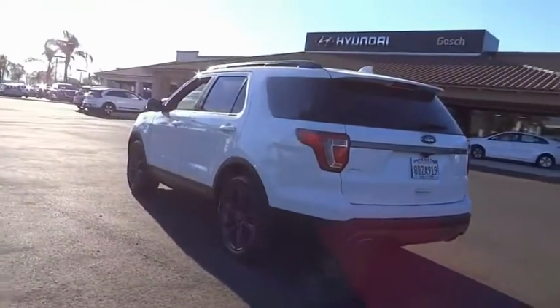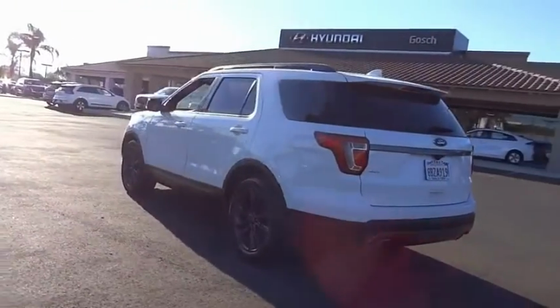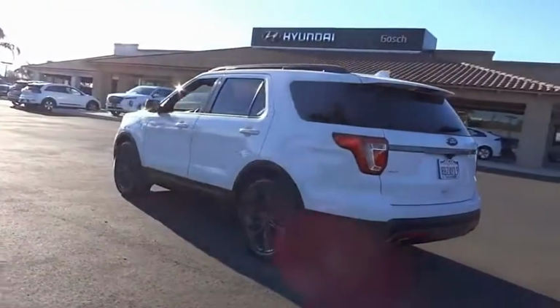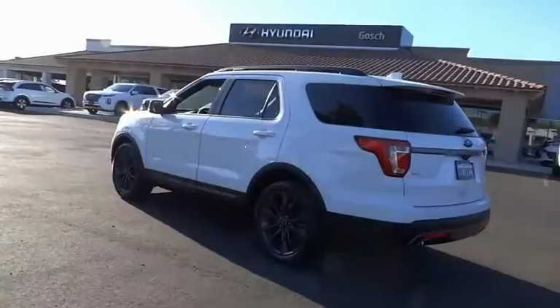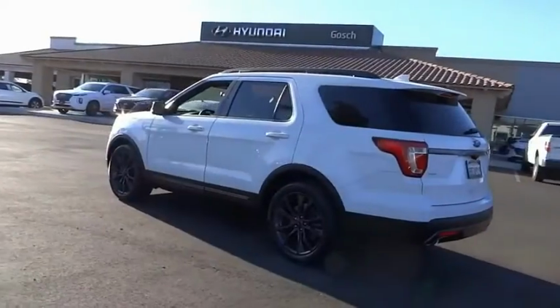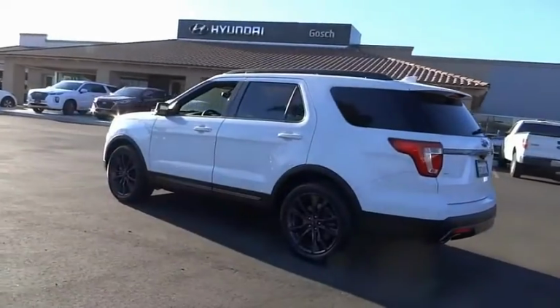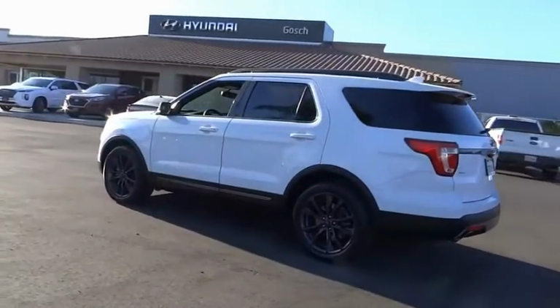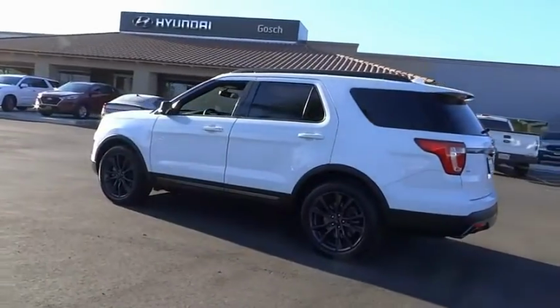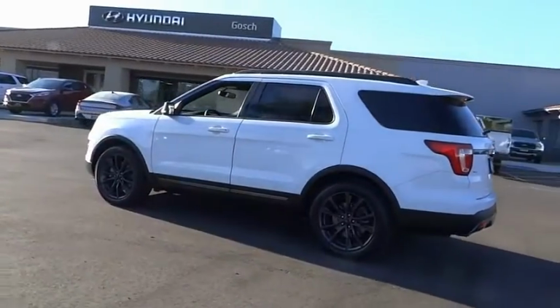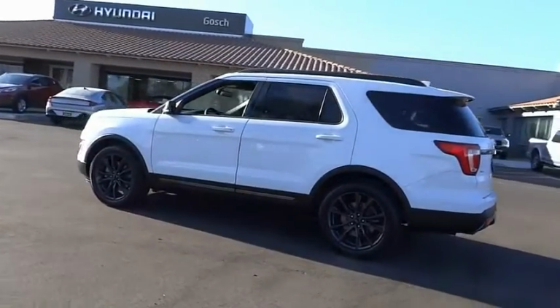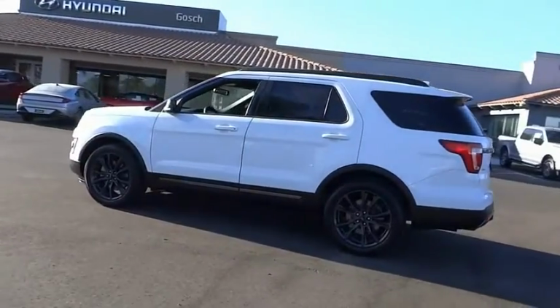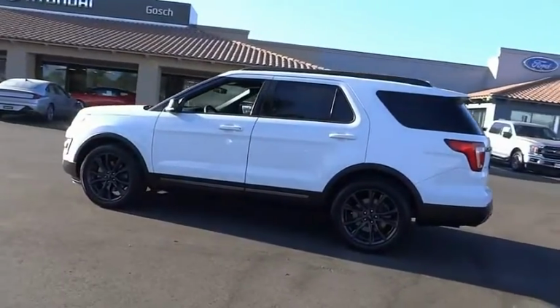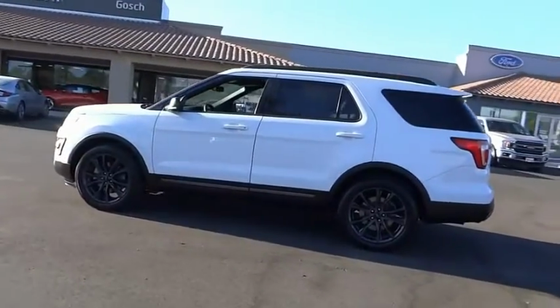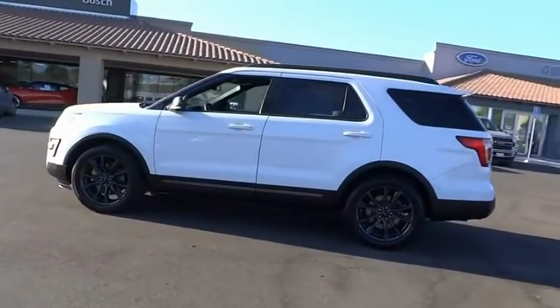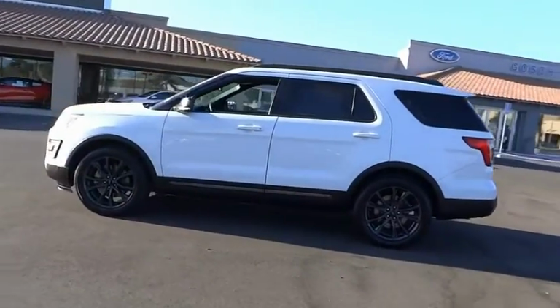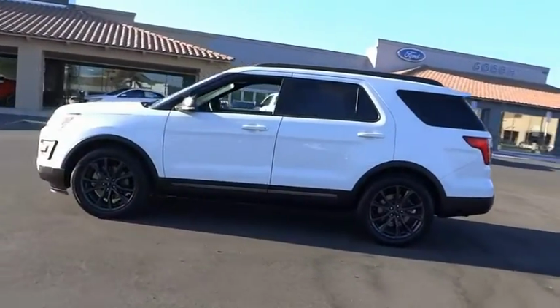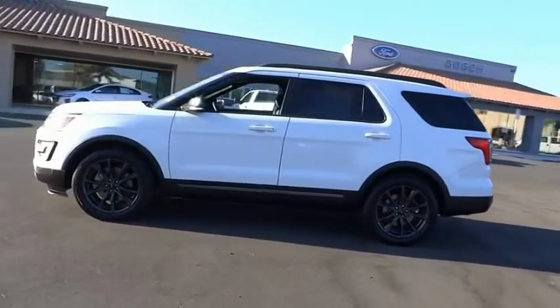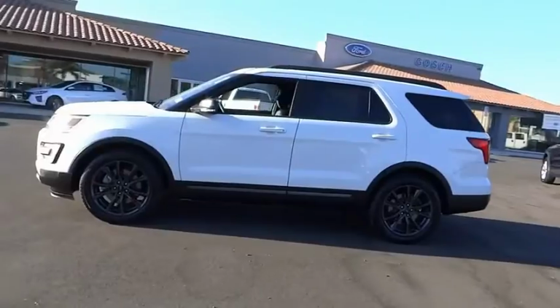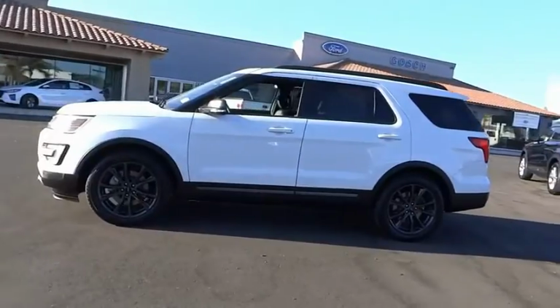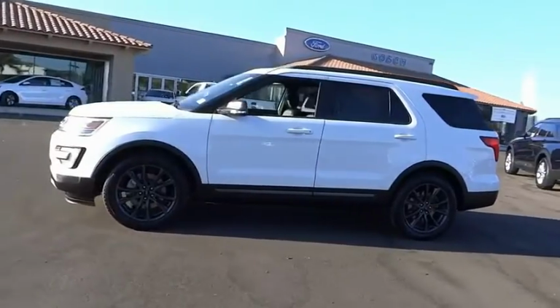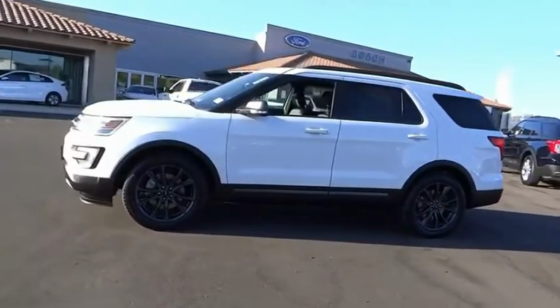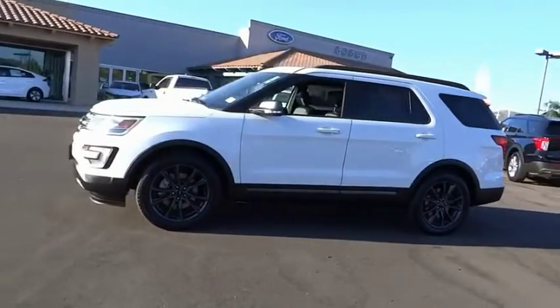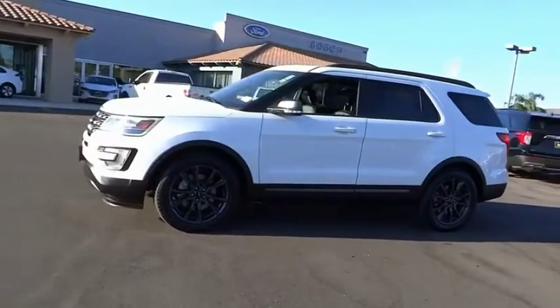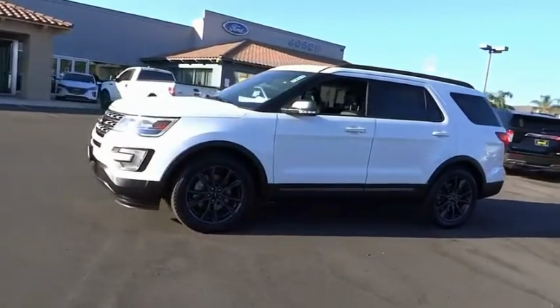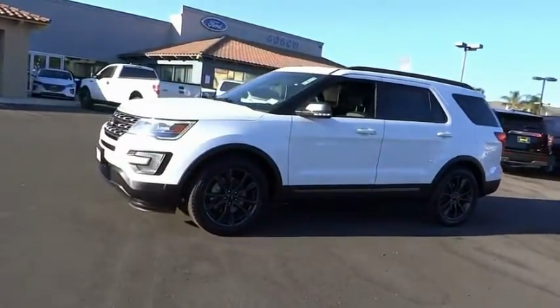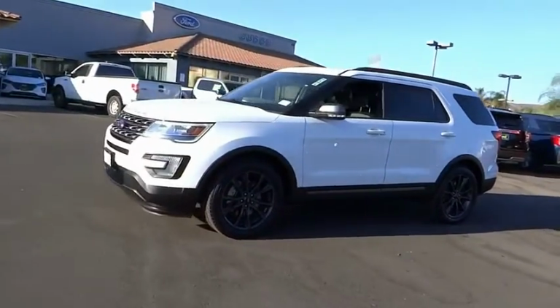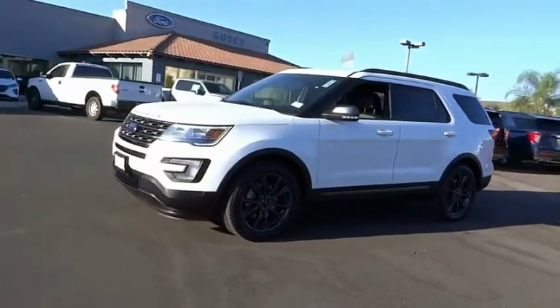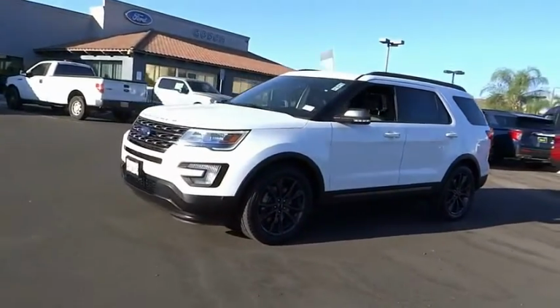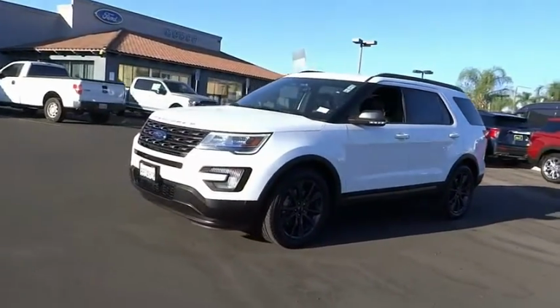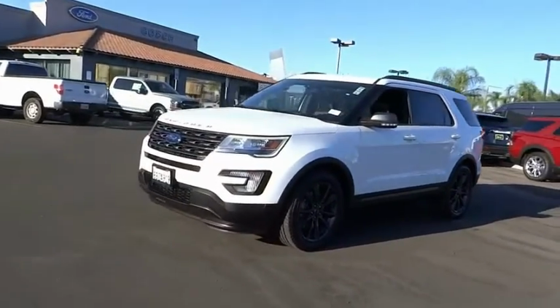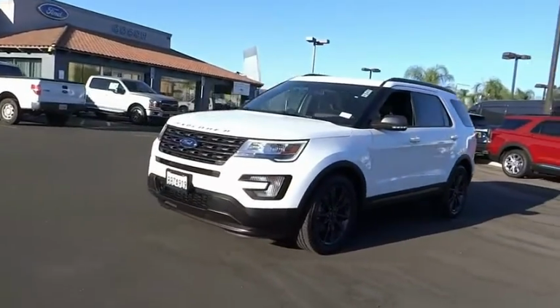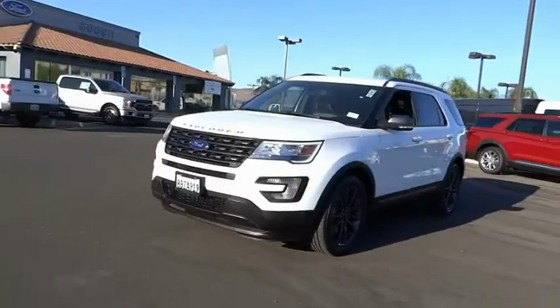Fog lights, speed control, four-wheel disc brakes, rear window defroster, rear window wiper. Take this vehicle for a spin and see why so many shoppers are now proud owners.